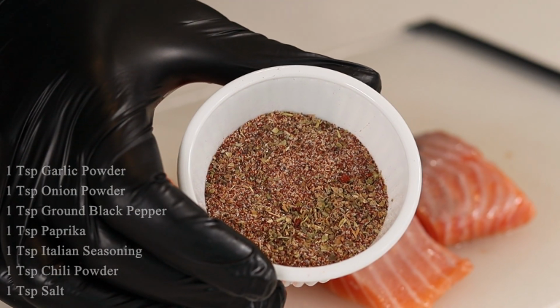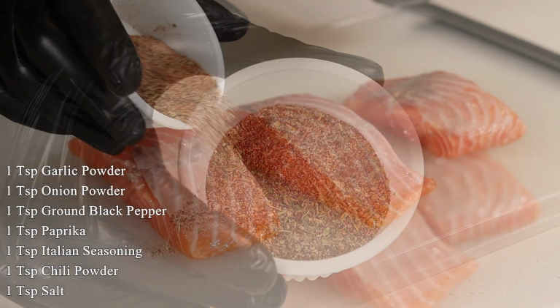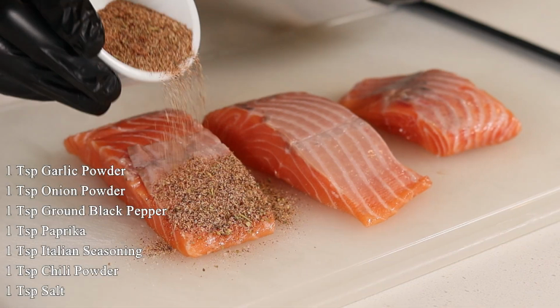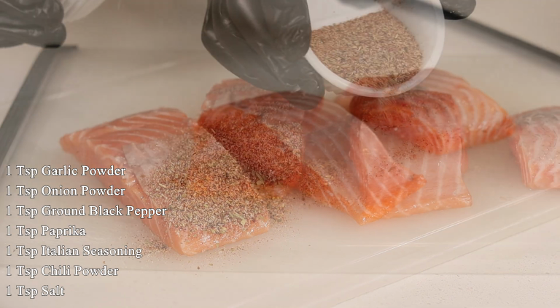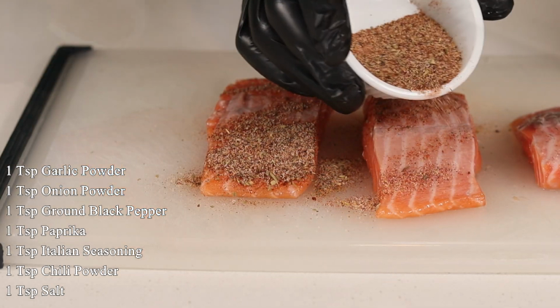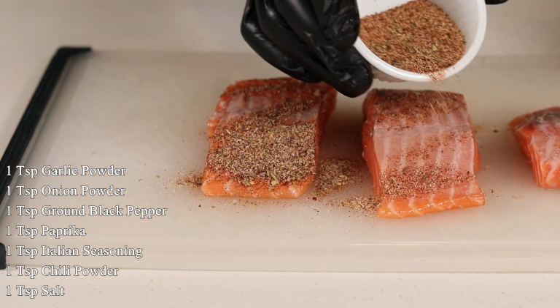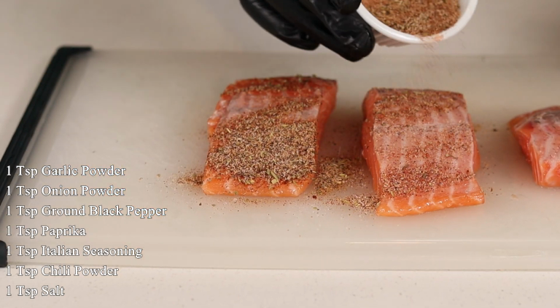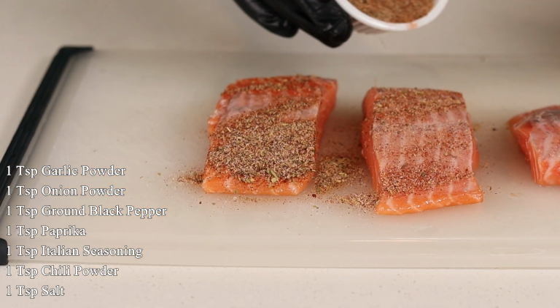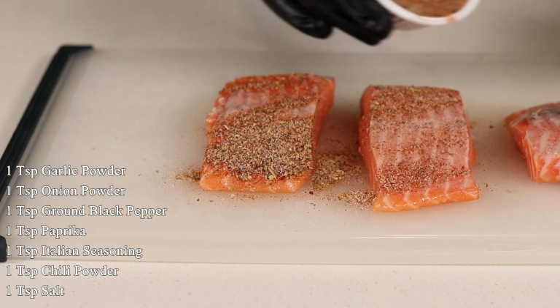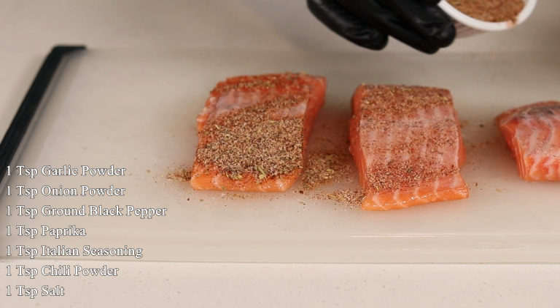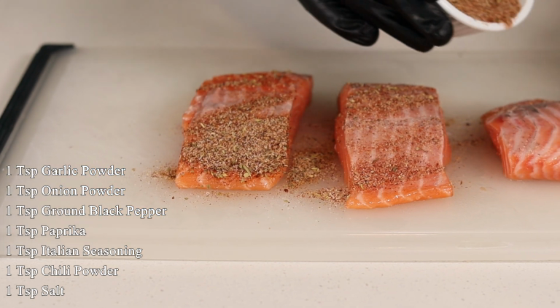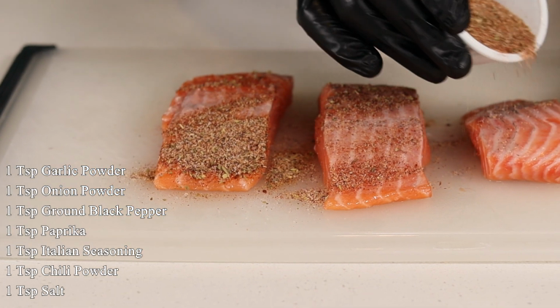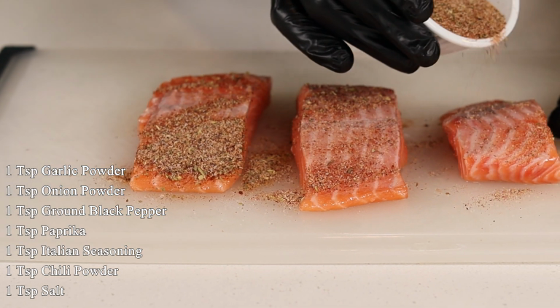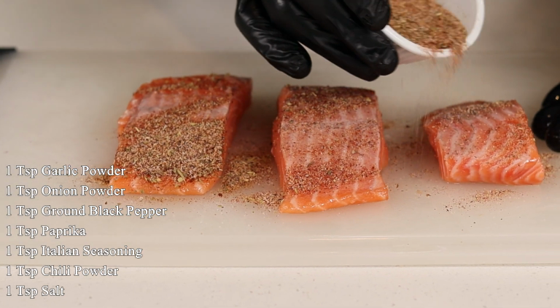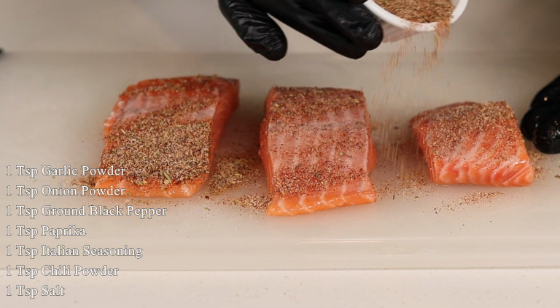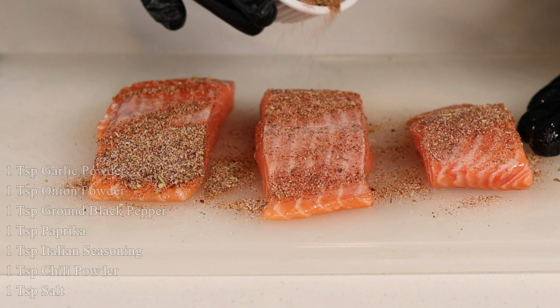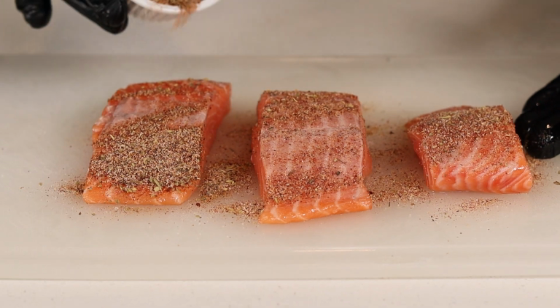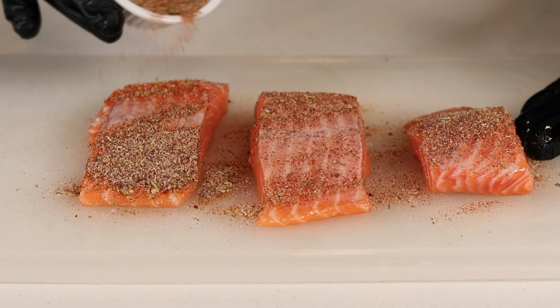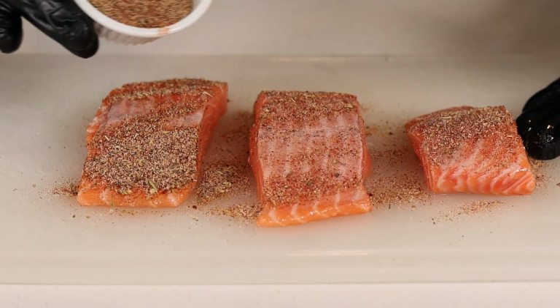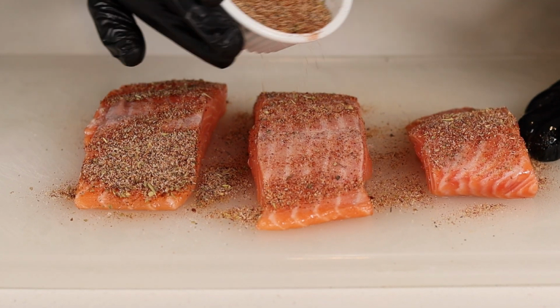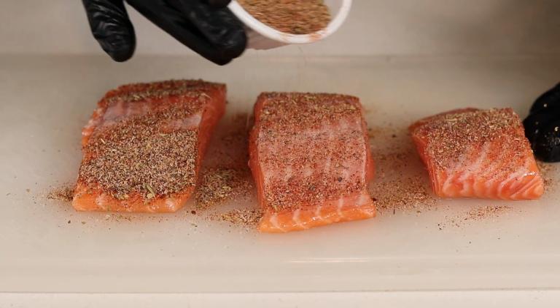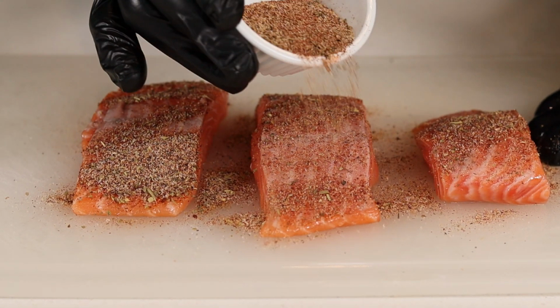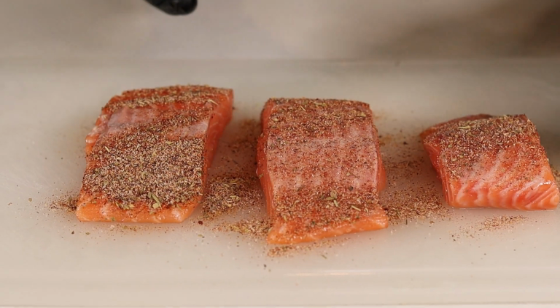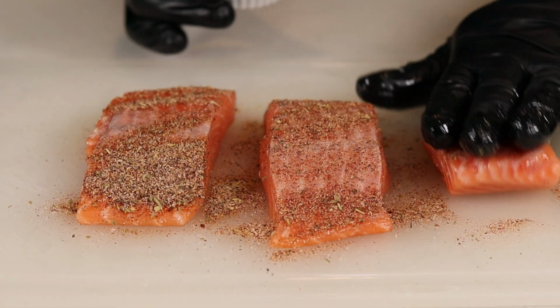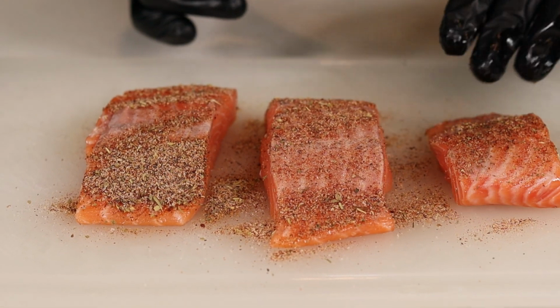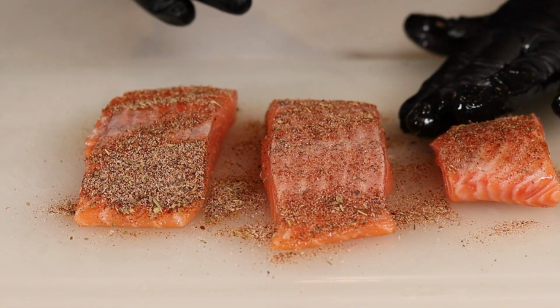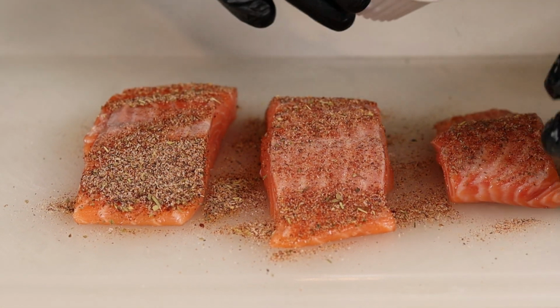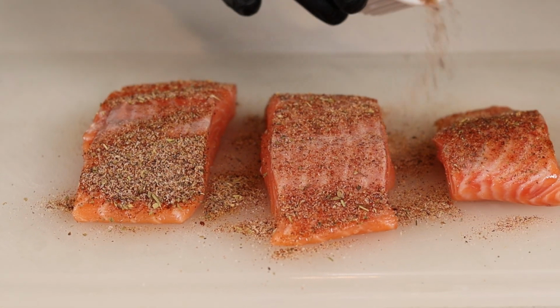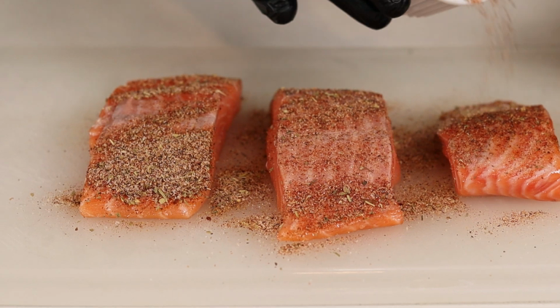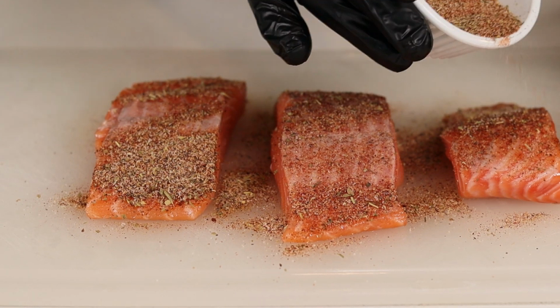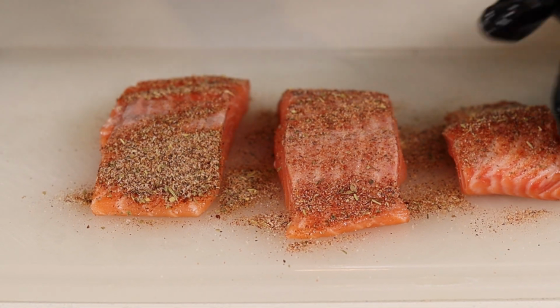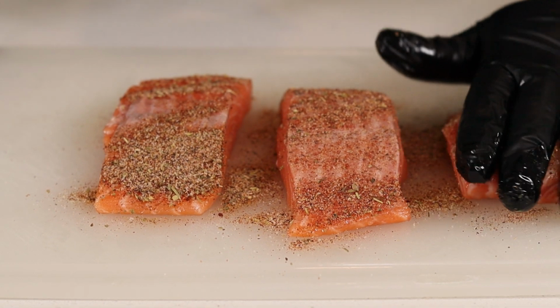On the screen I have listed everything you need for seasoning, and they will also be listed in the description box for you to reference. Let me know in the comments below if you've checked out my last couple of videos.